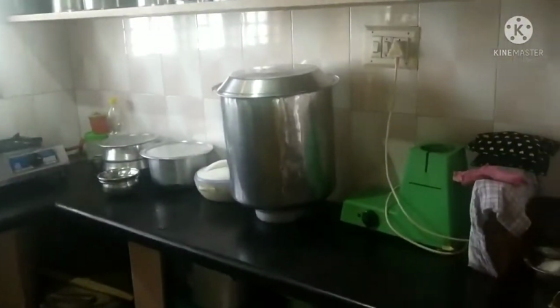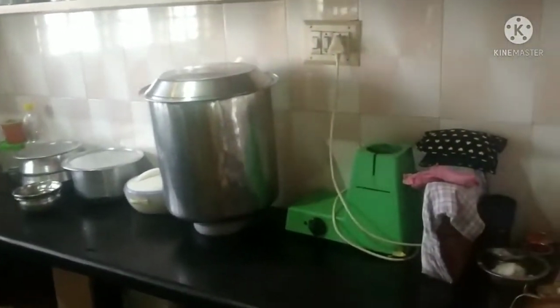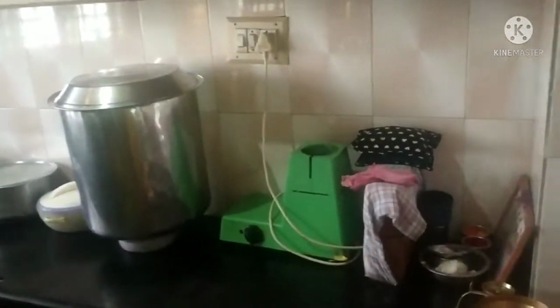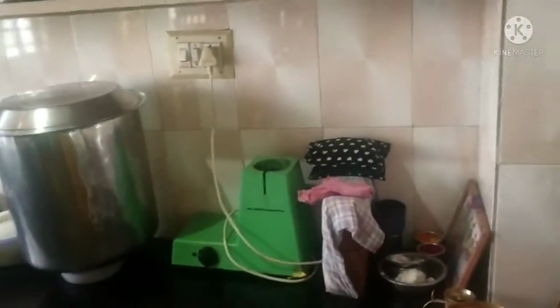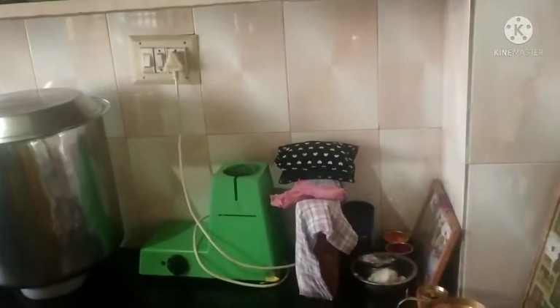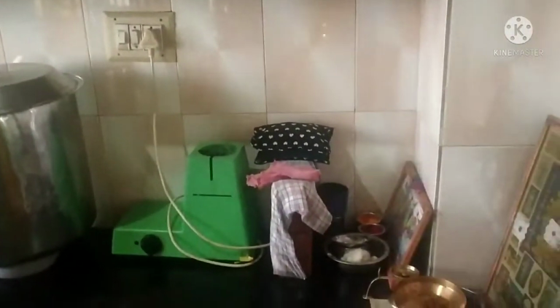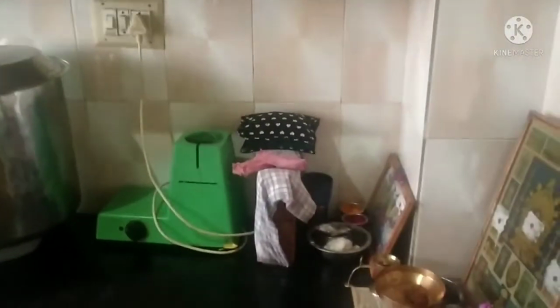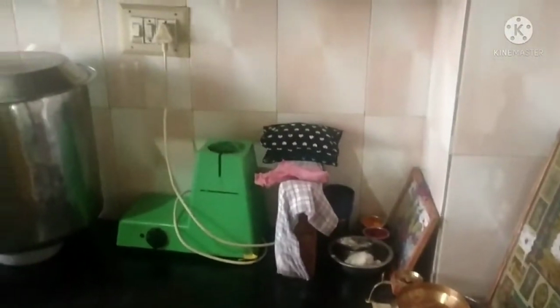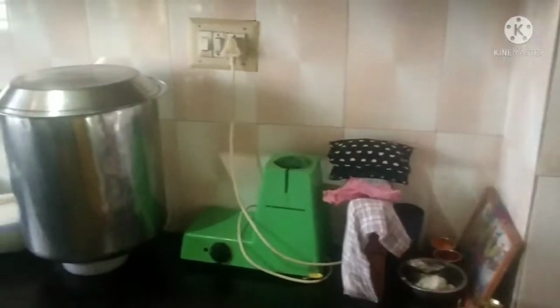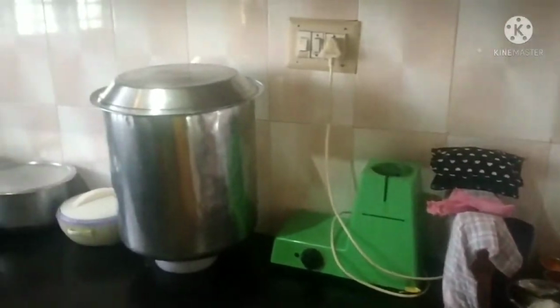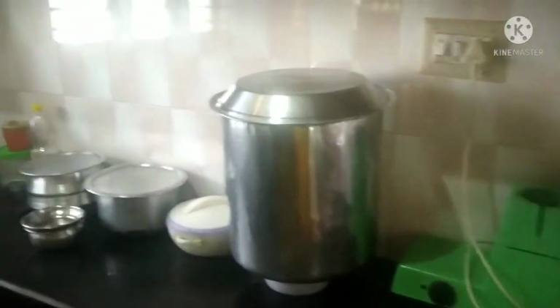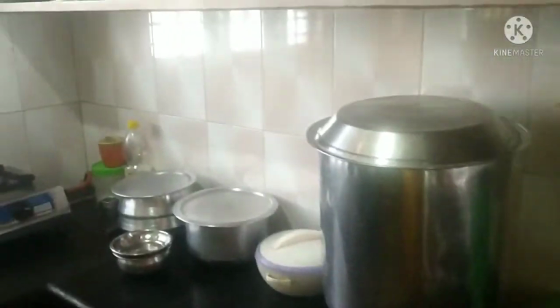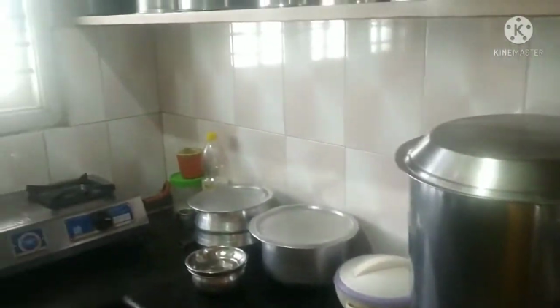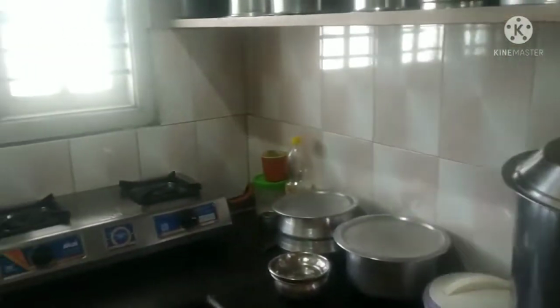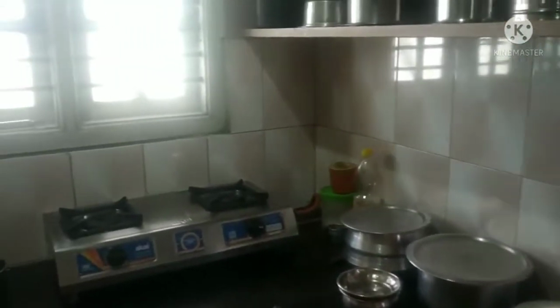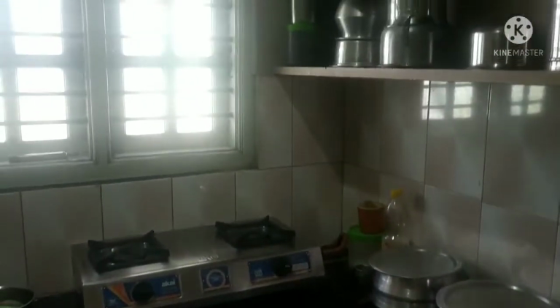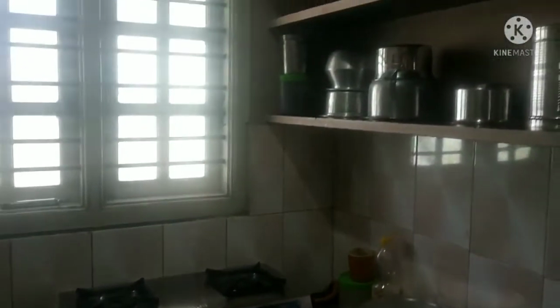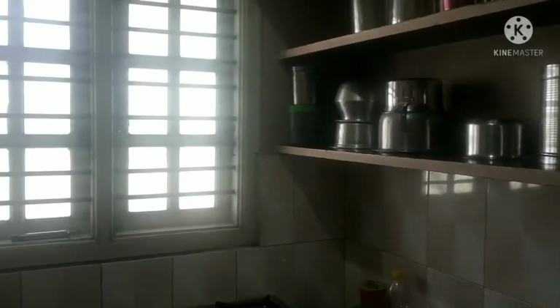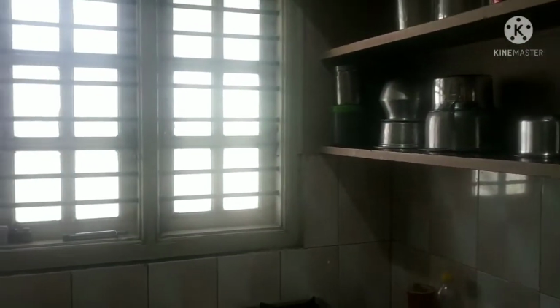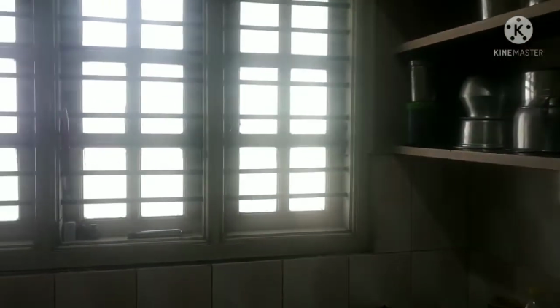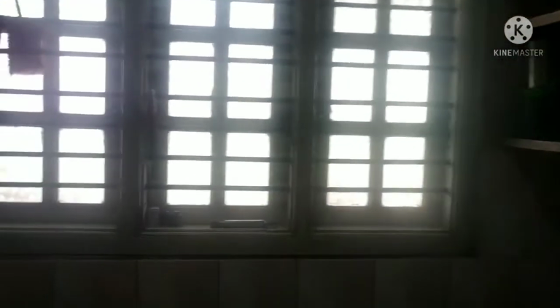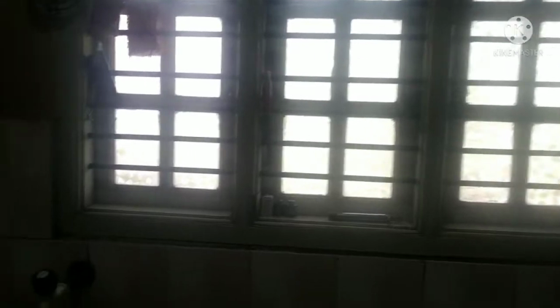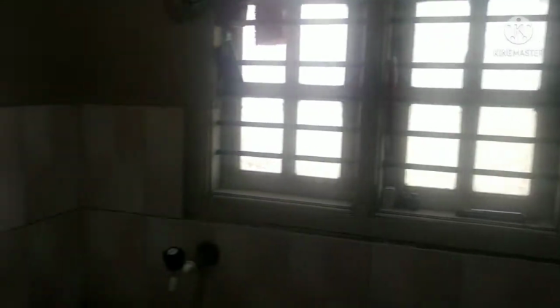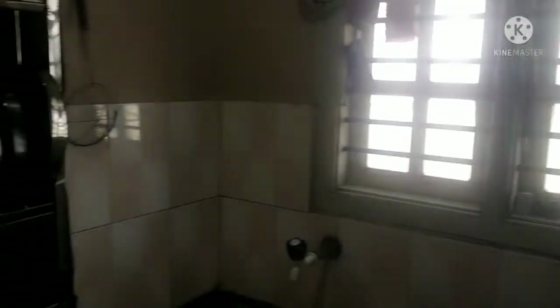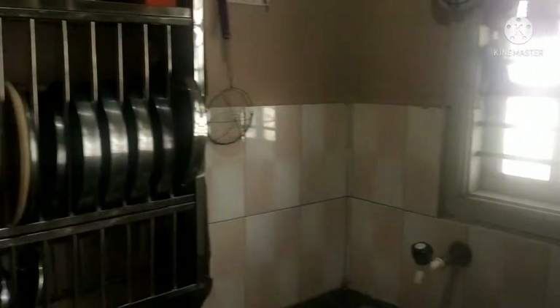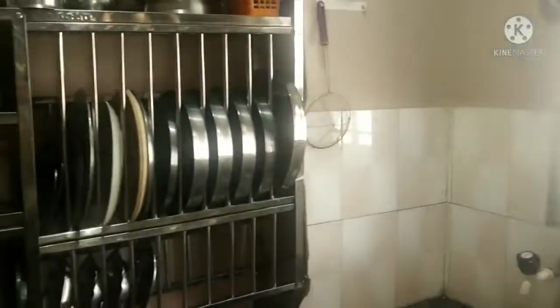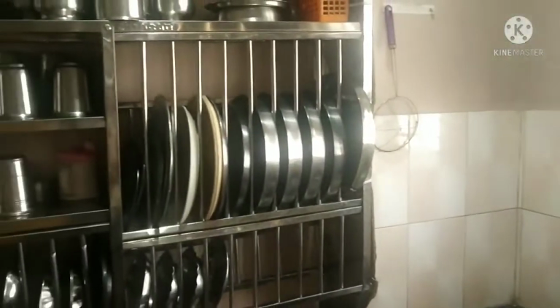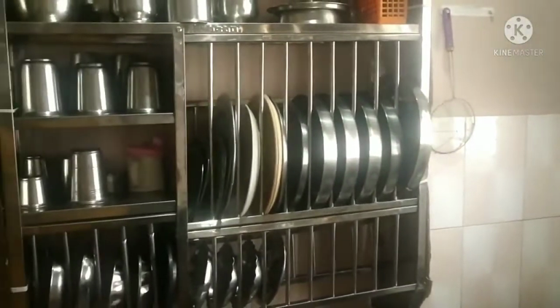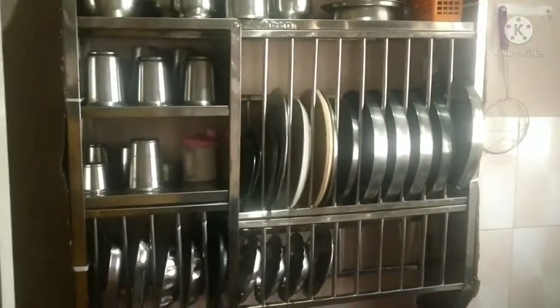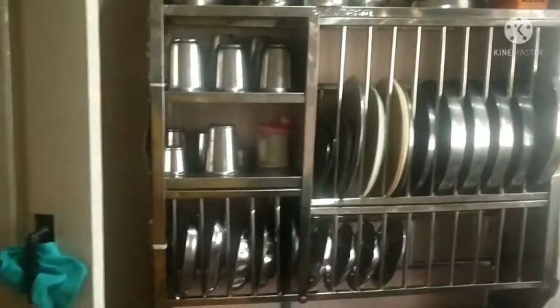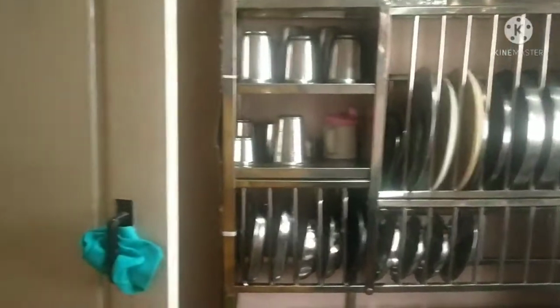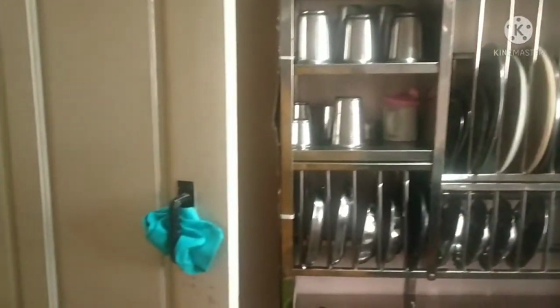Here we have a kitchen. We have a kitchen tour and a description of the kitchen.